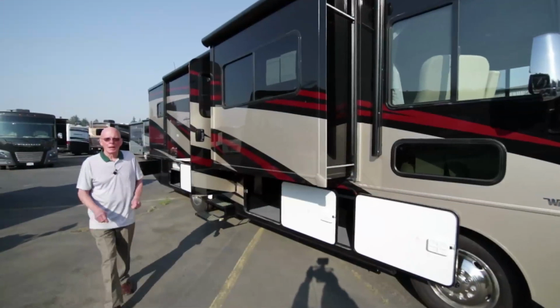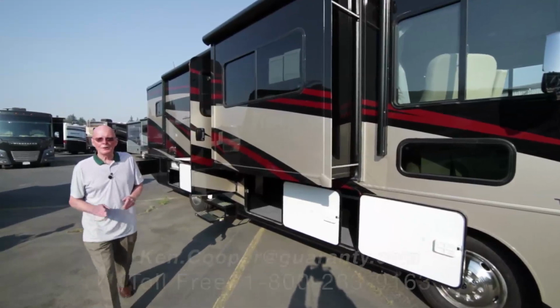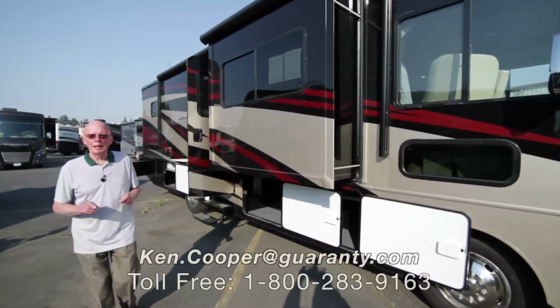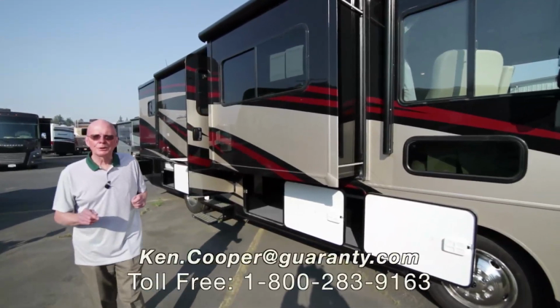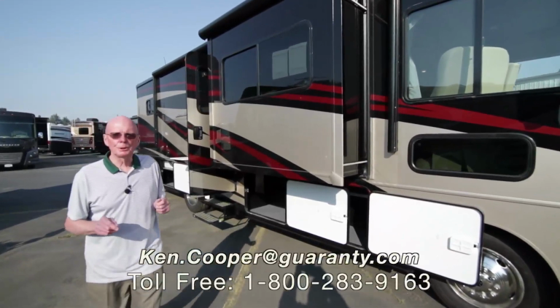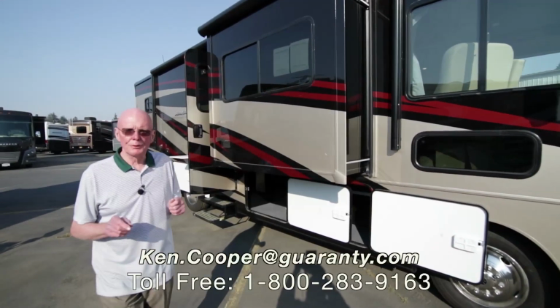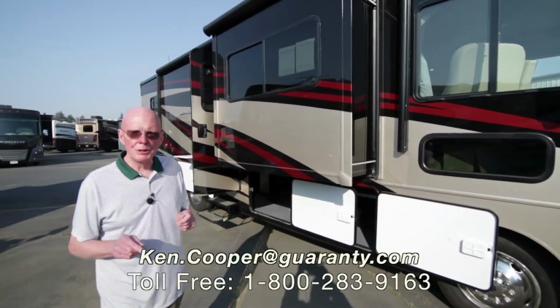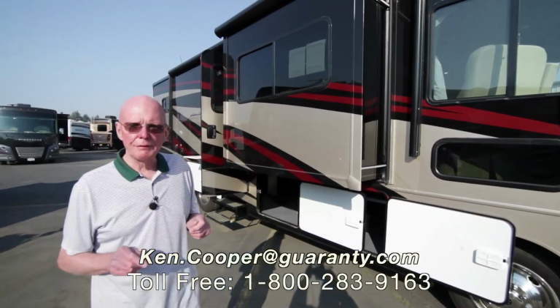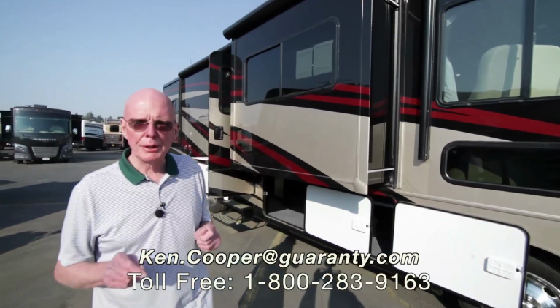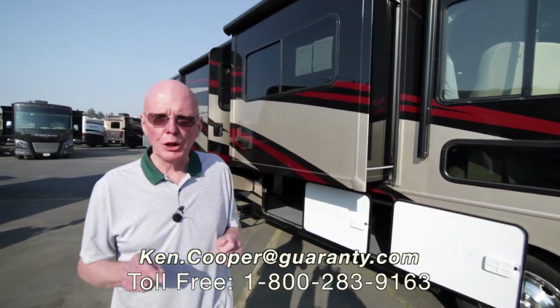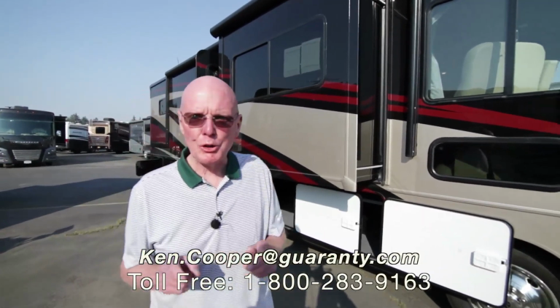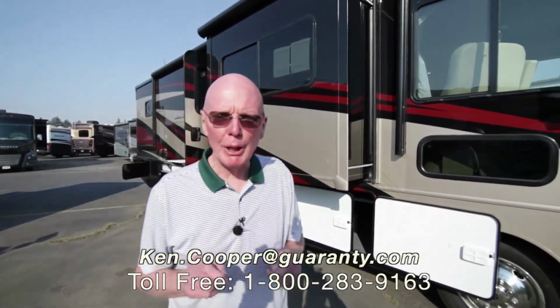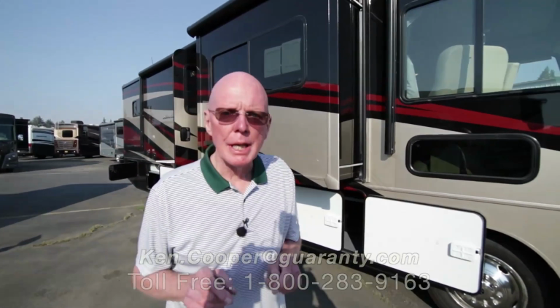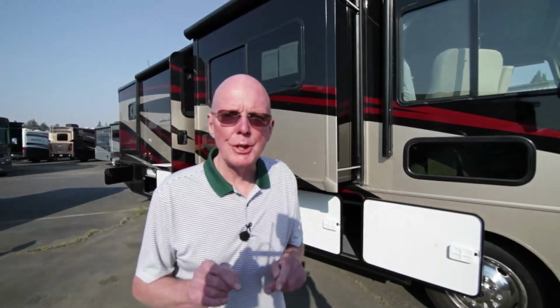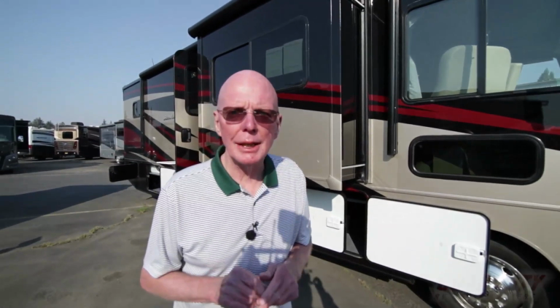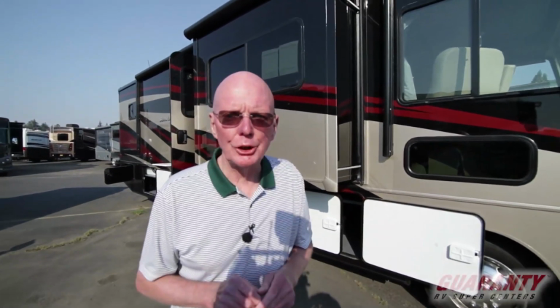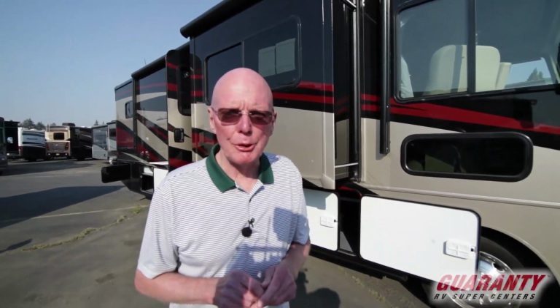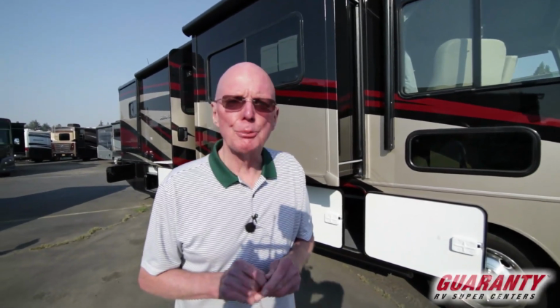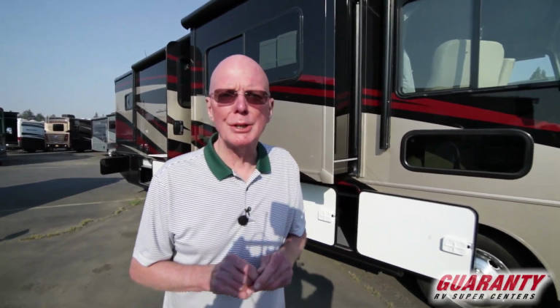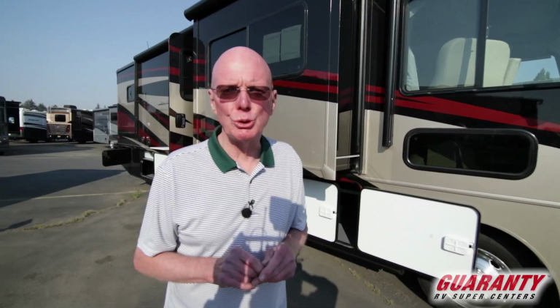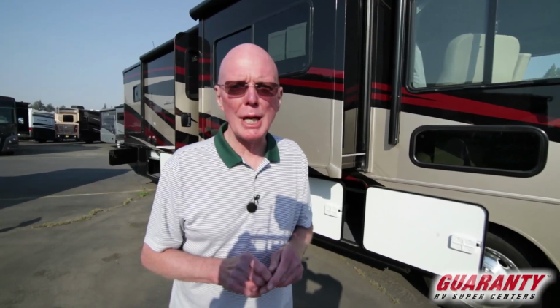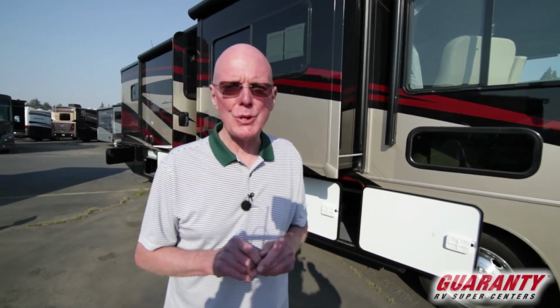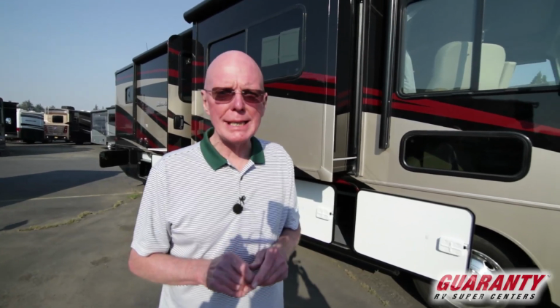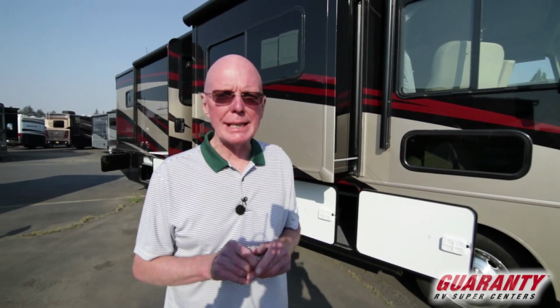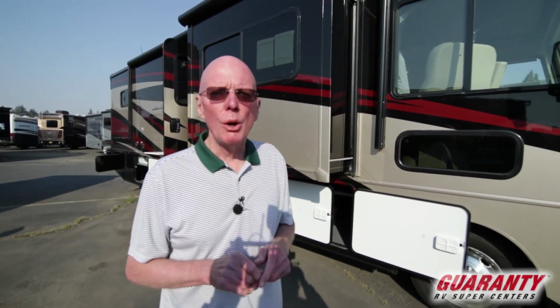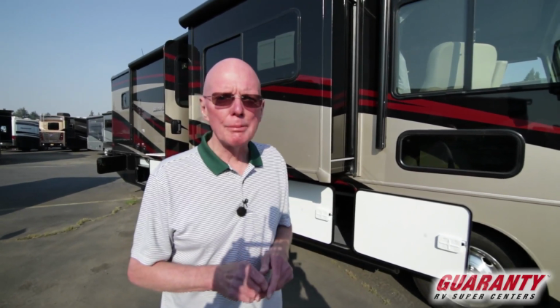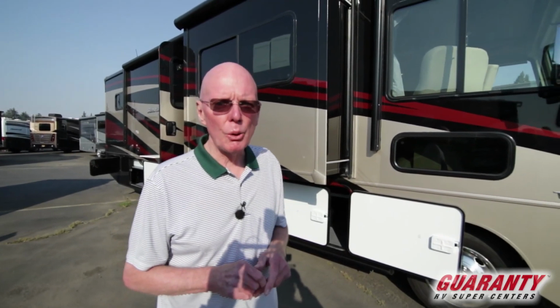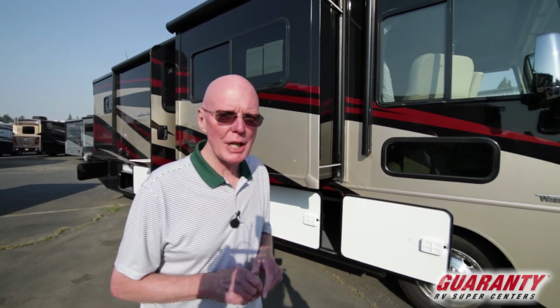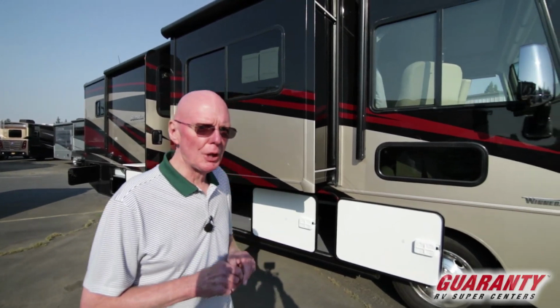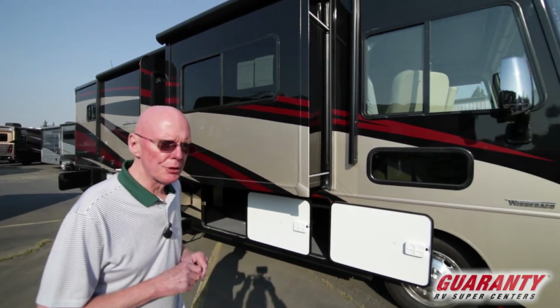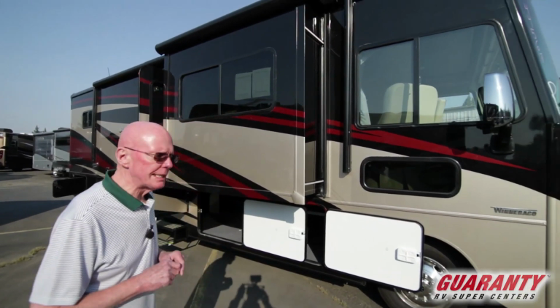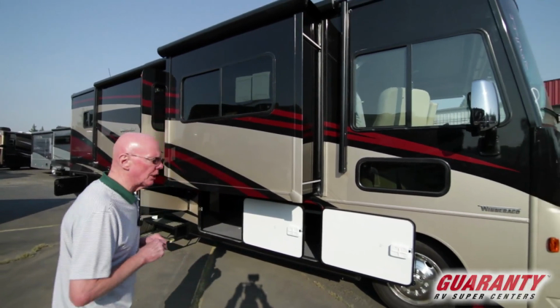Hi there, I'm Ken Cooper with Guaranty RV Center in Junction City, Oregon.